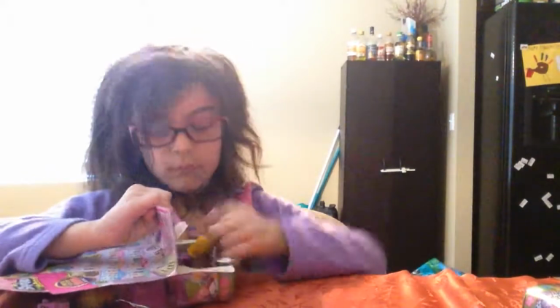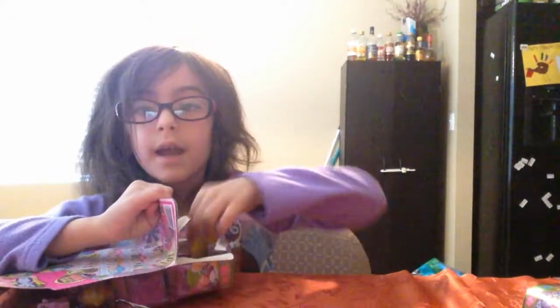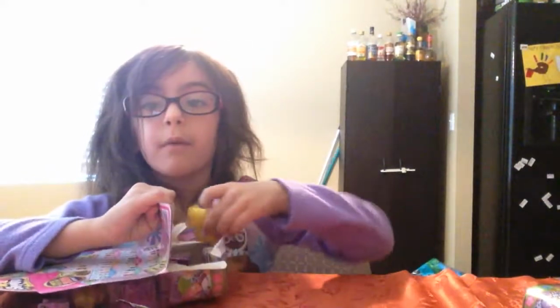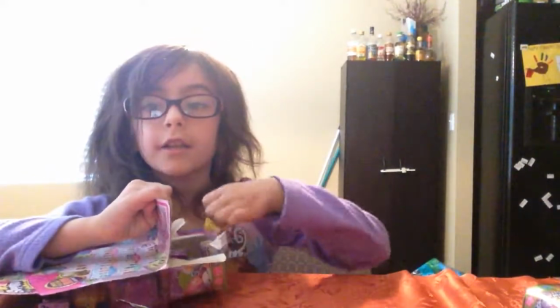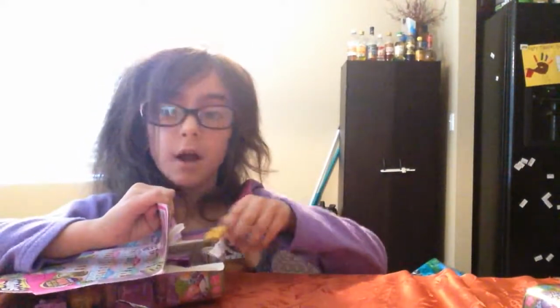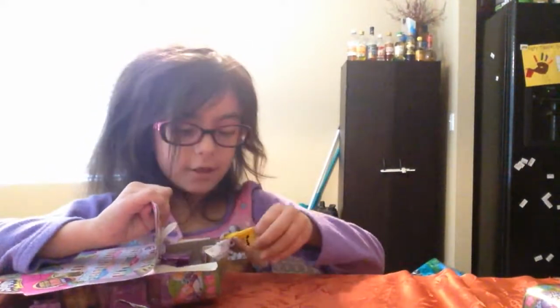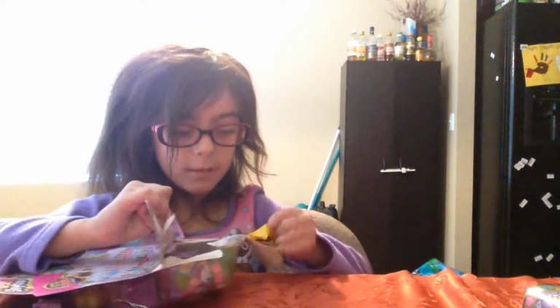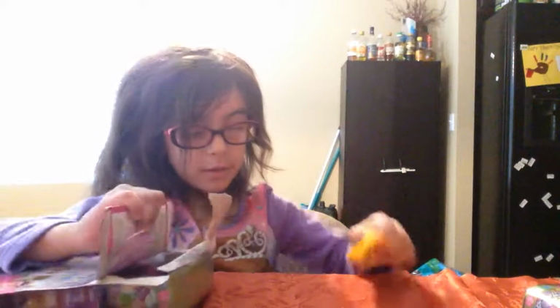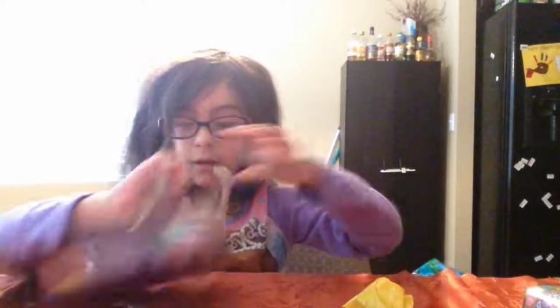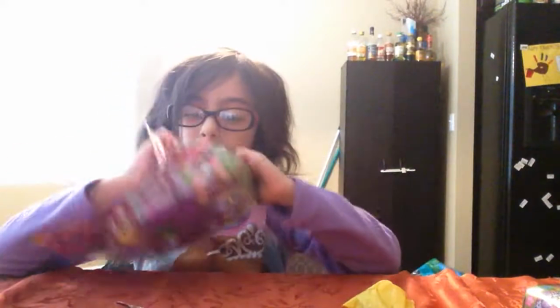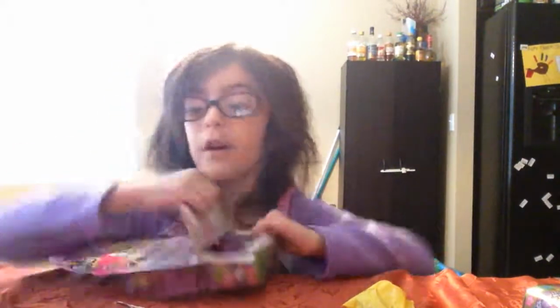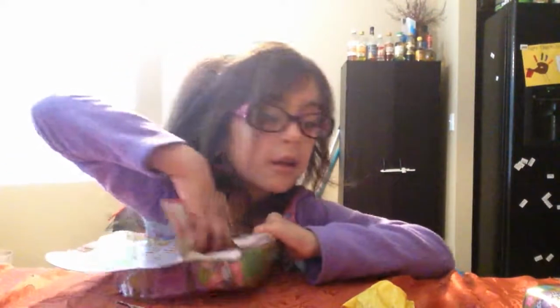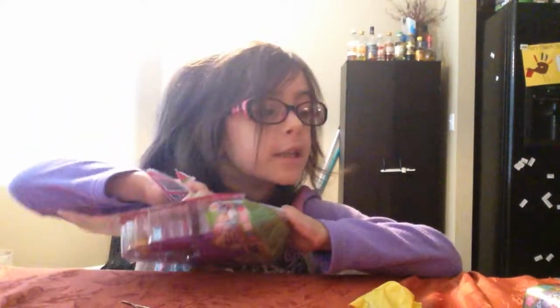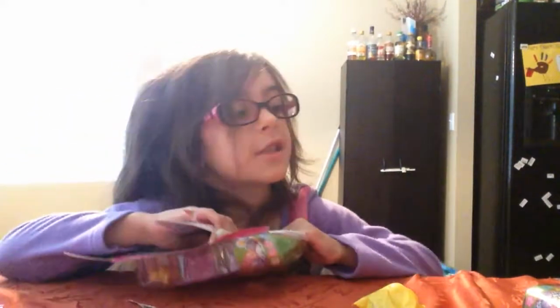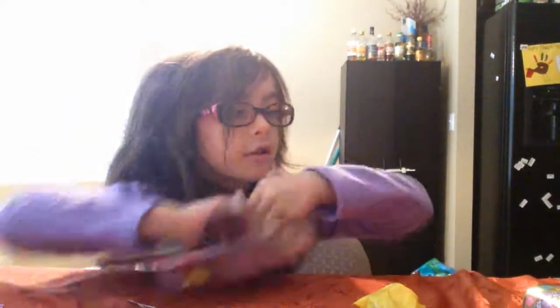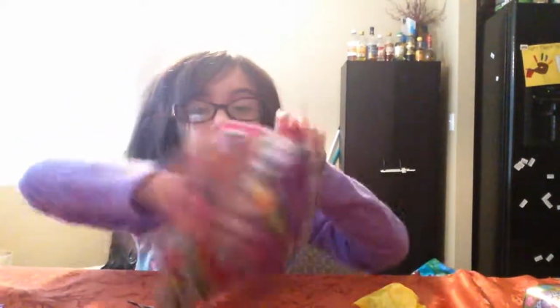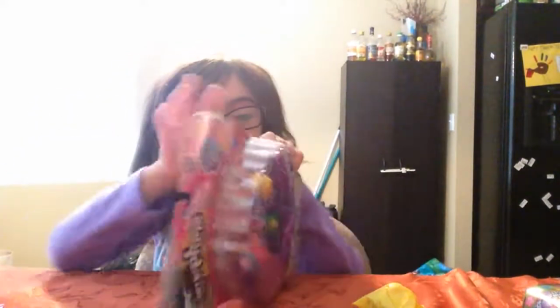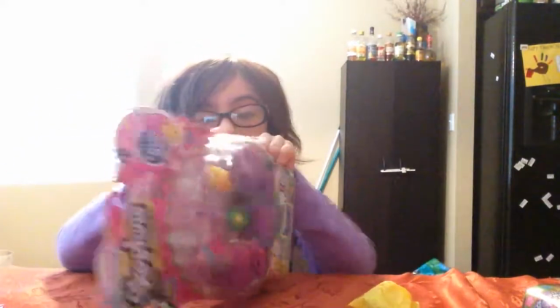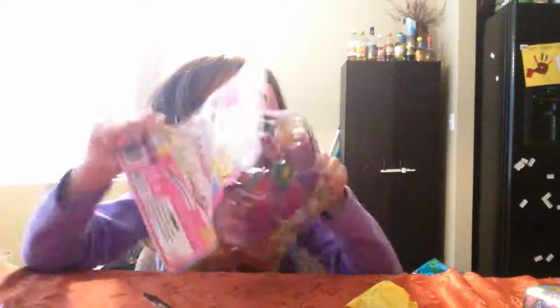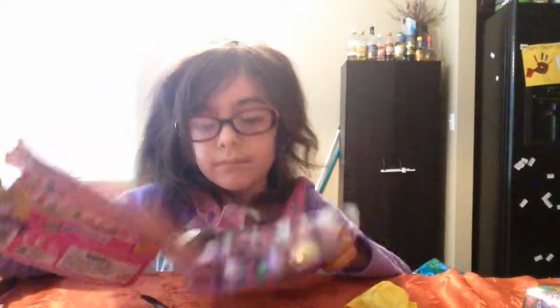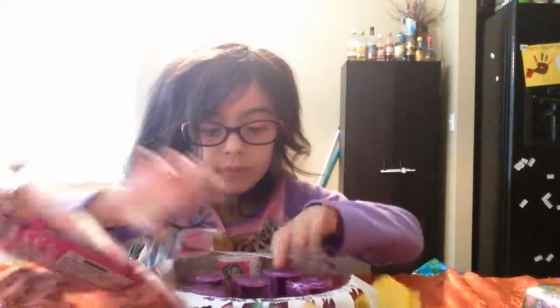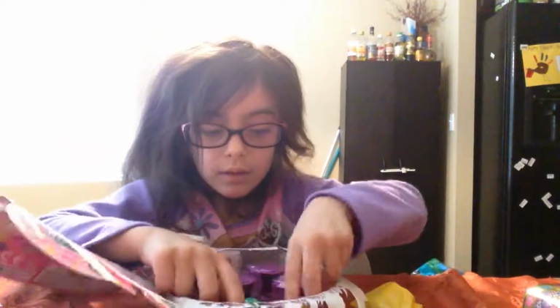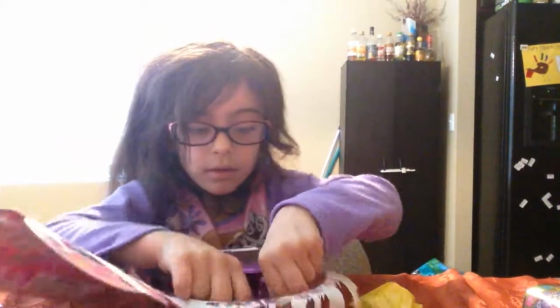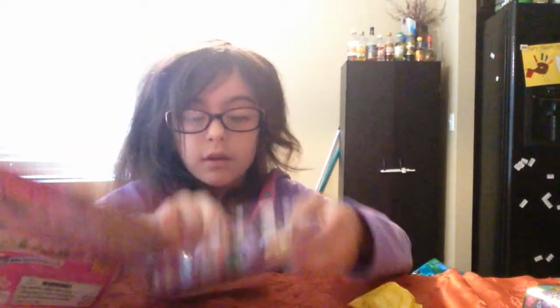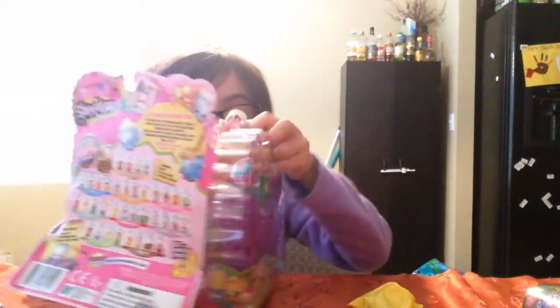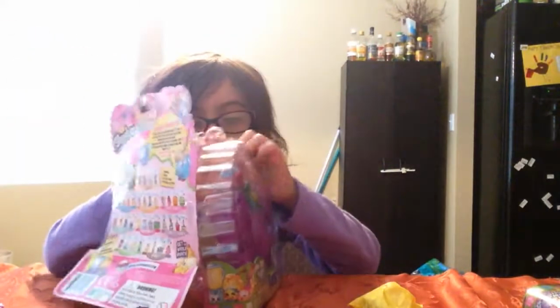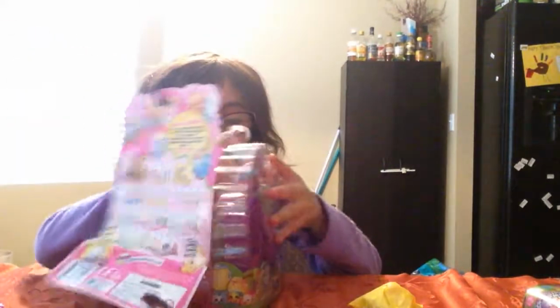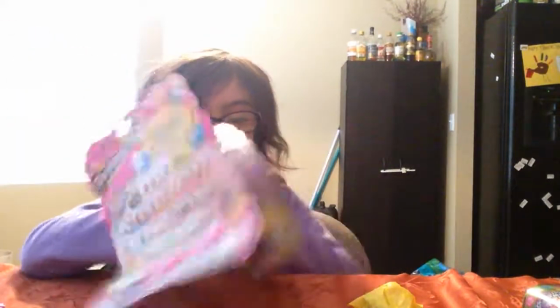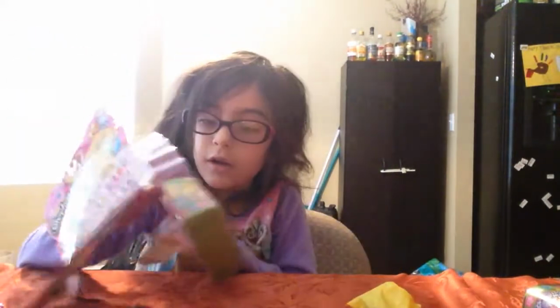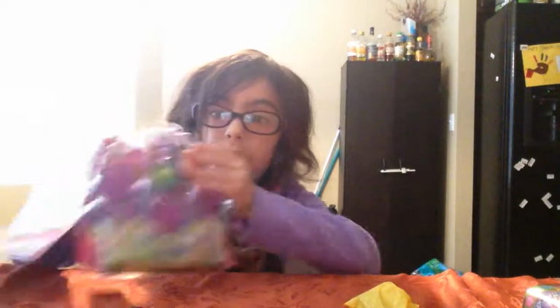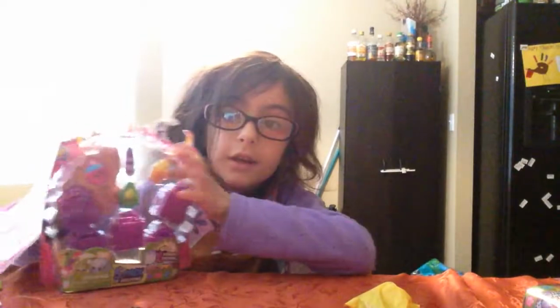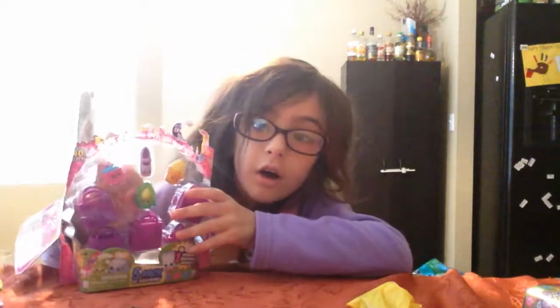We have one hidden Shopkin. We're going to do that first. Wait, you can see this. And here are the Shopkins I got.